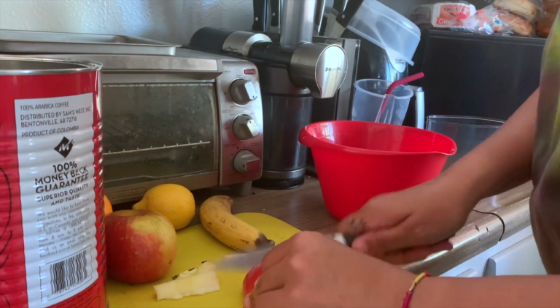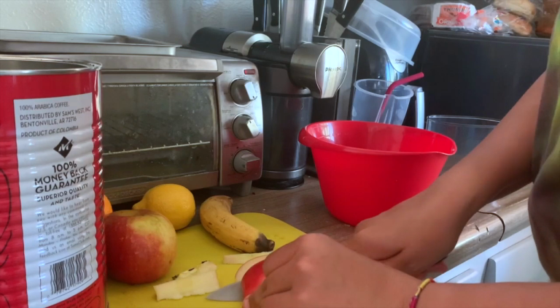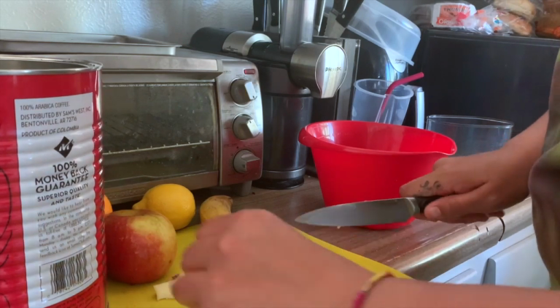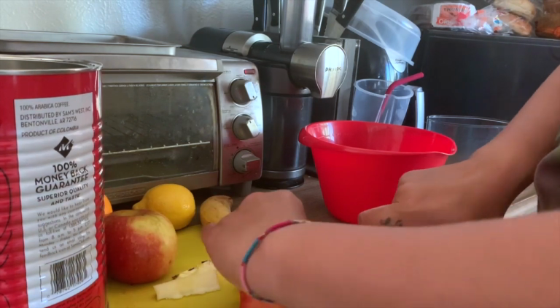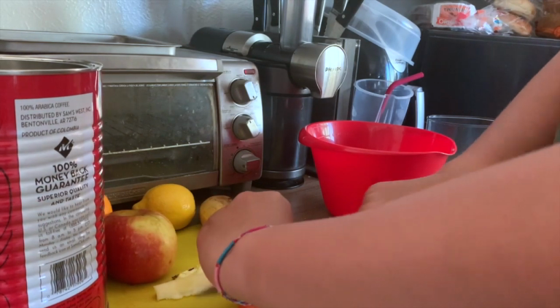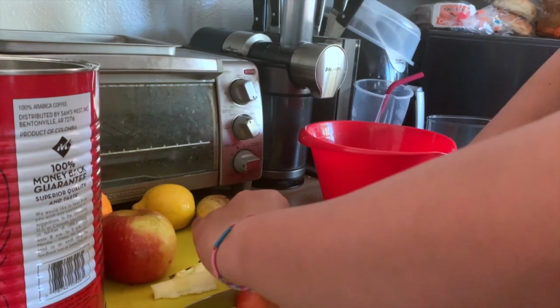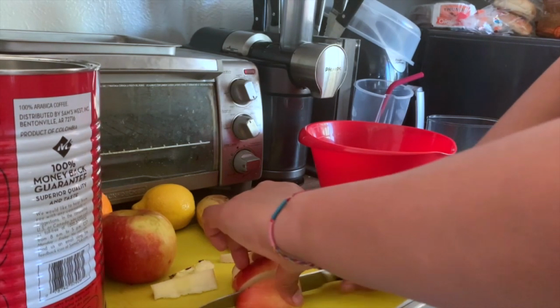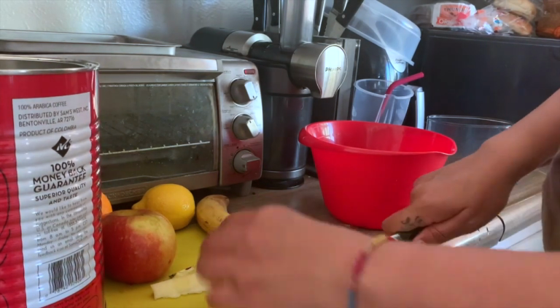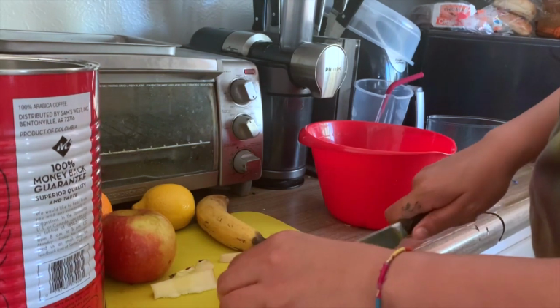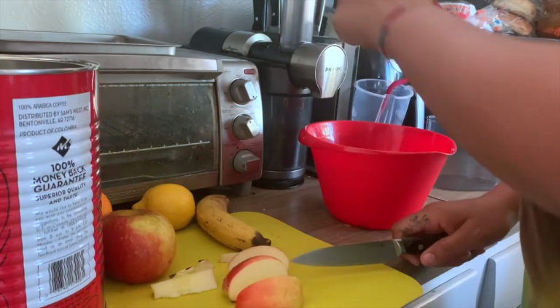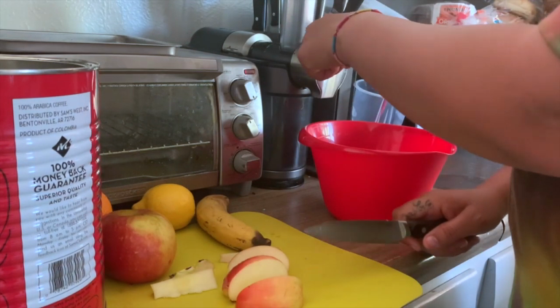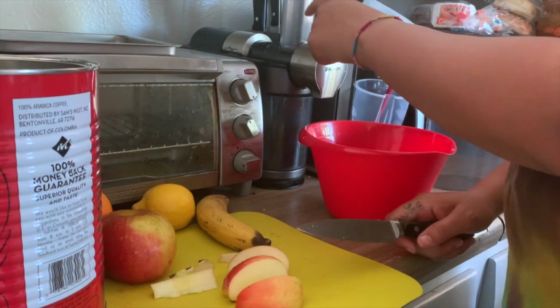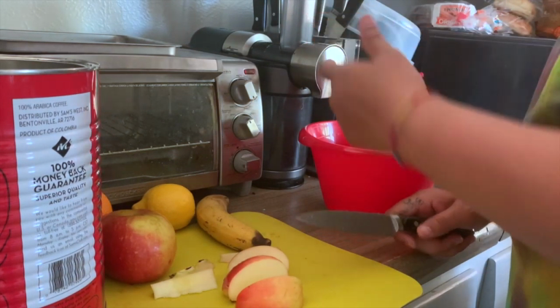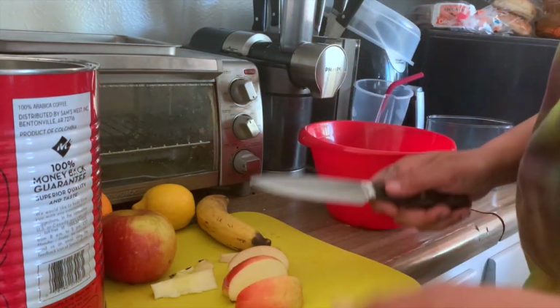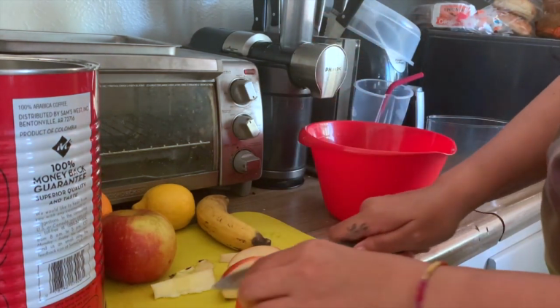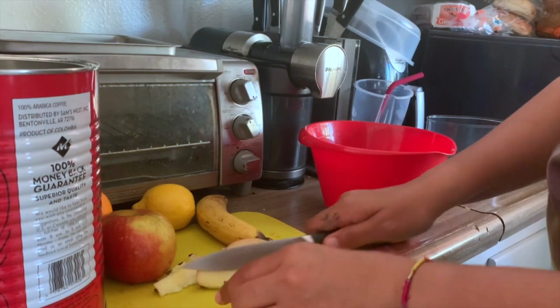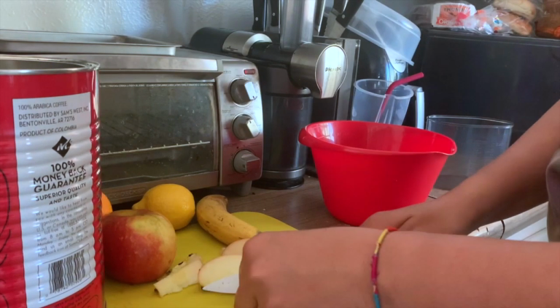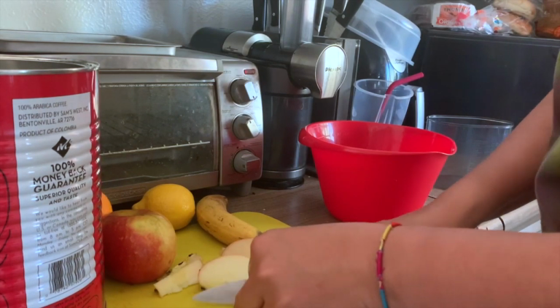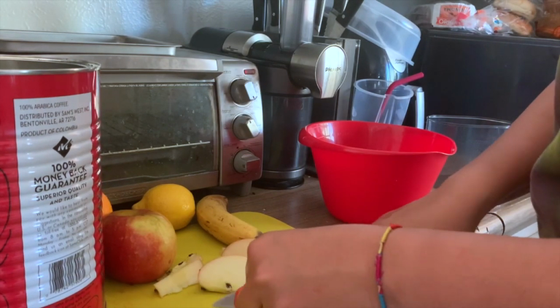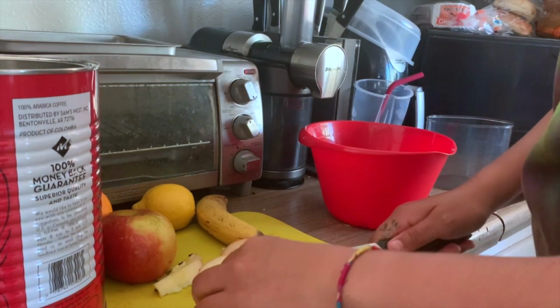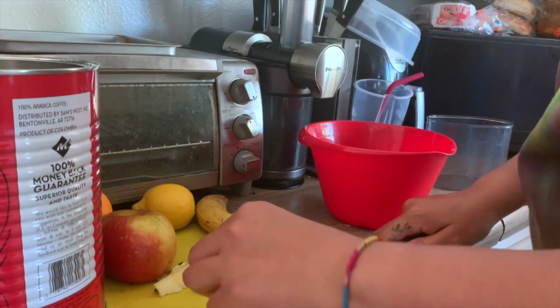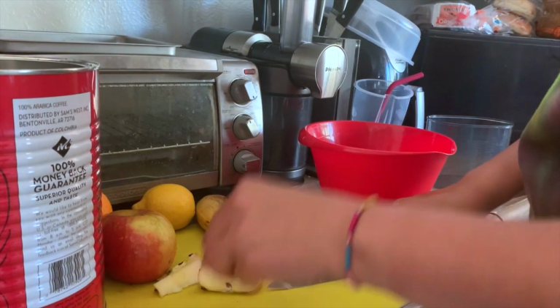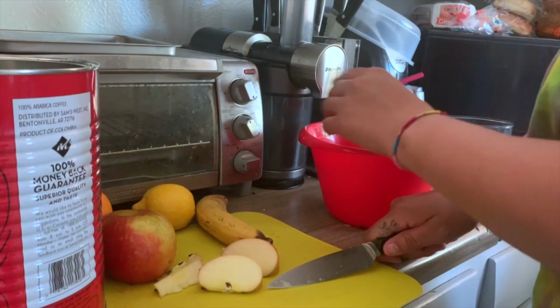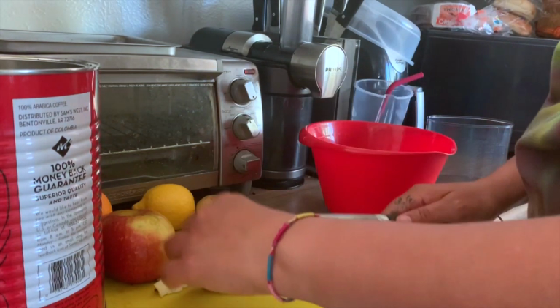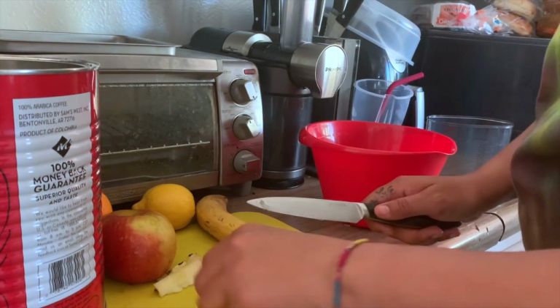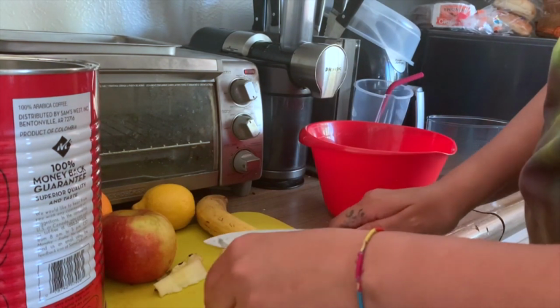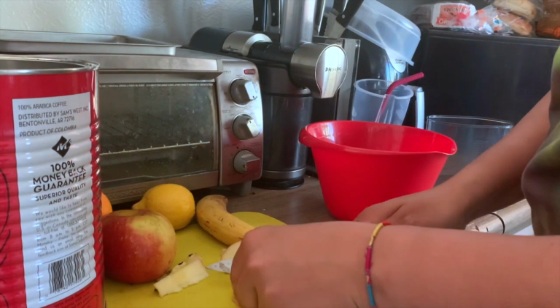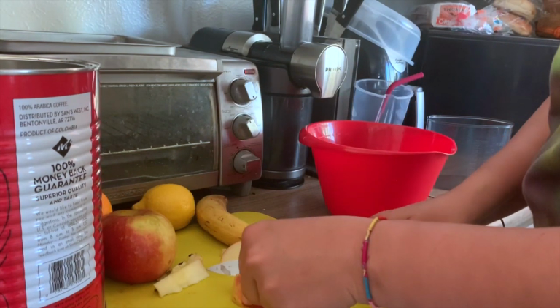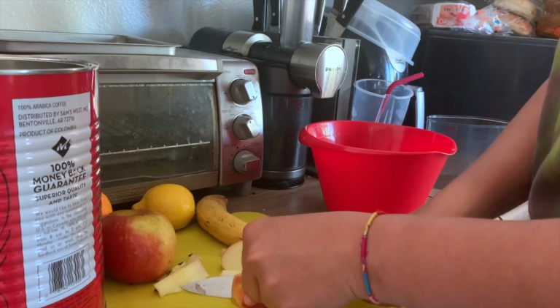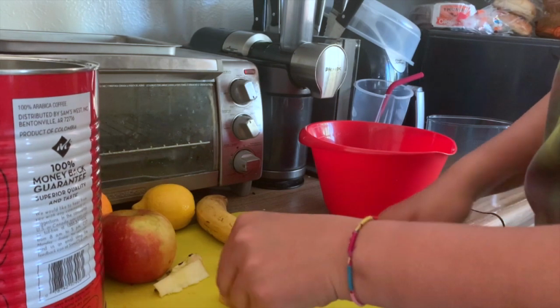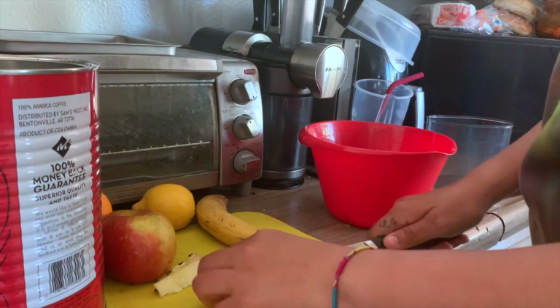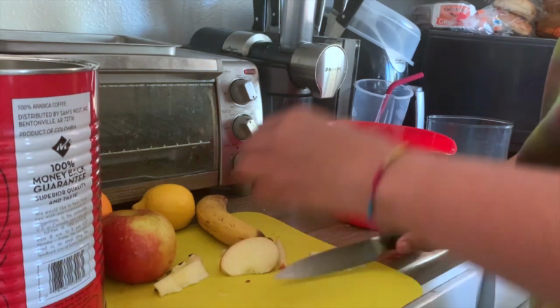You could Google recipes — when we bought this juicer, it came with a book of recipes. But pretty much whatever you have laying around the house, just process it and get it ready to be juiced.